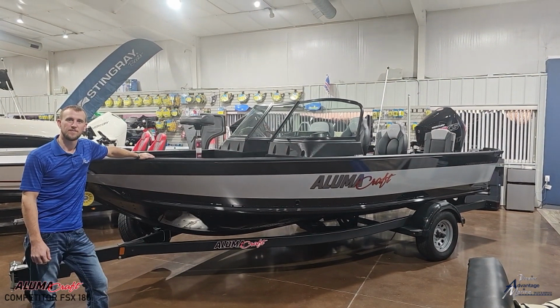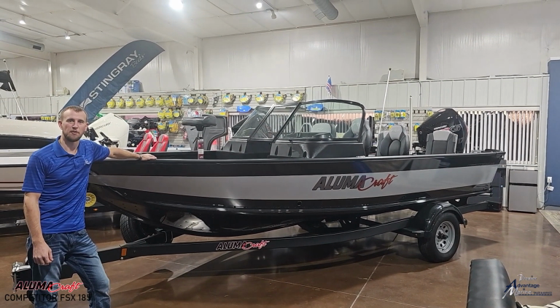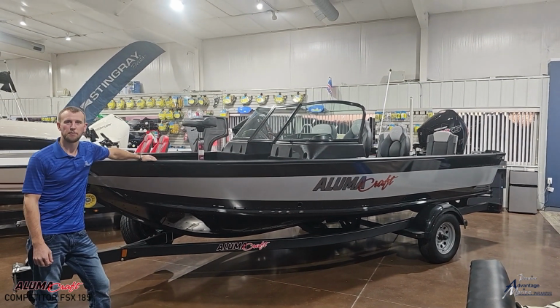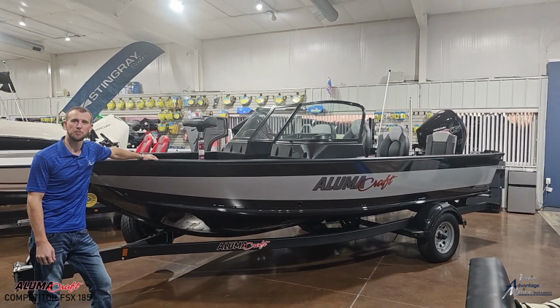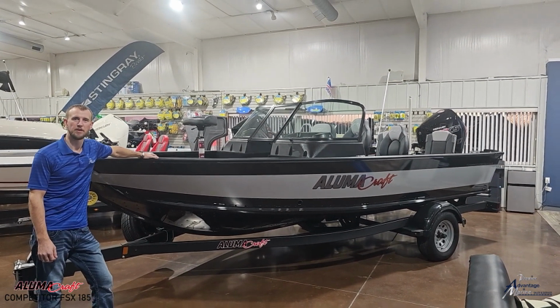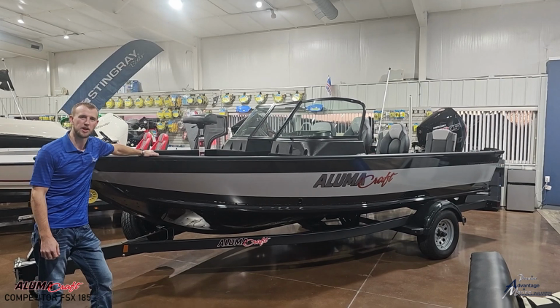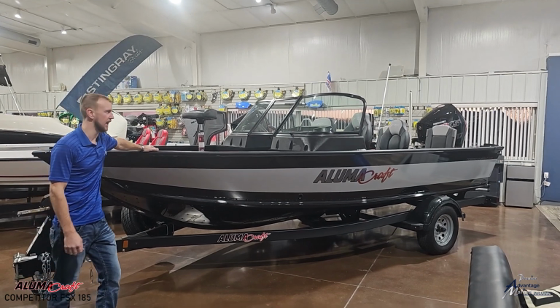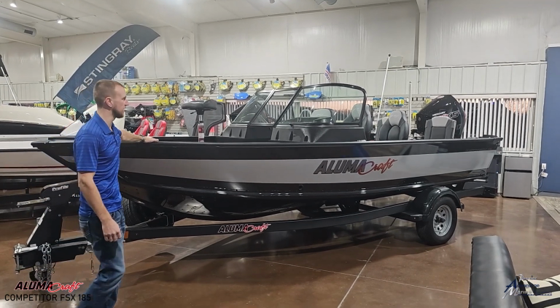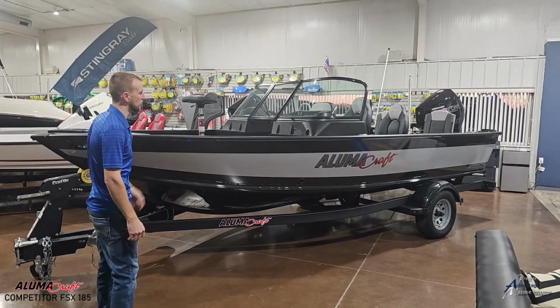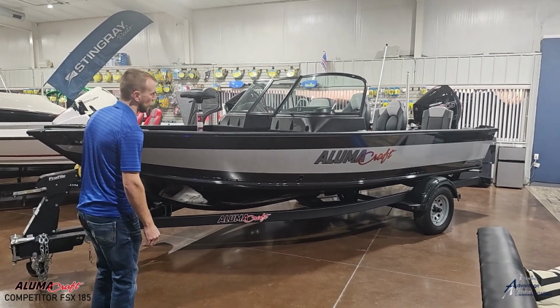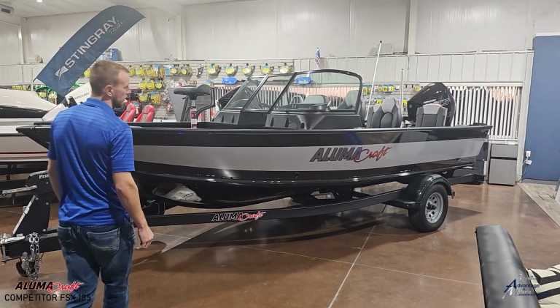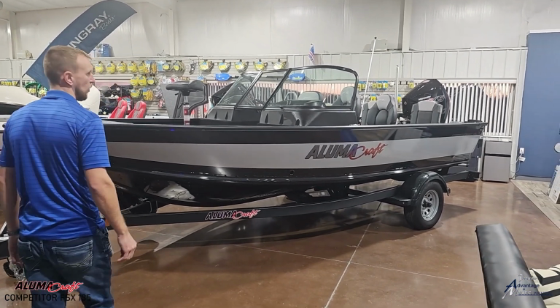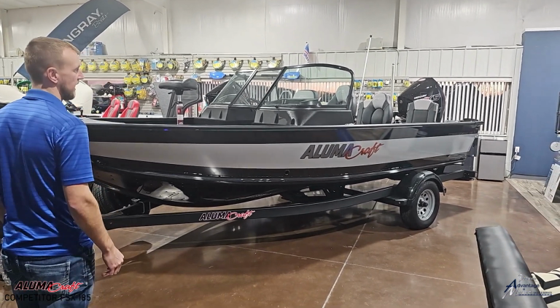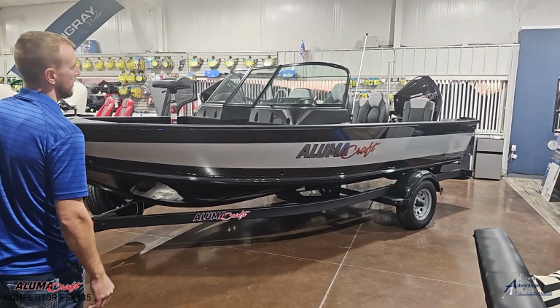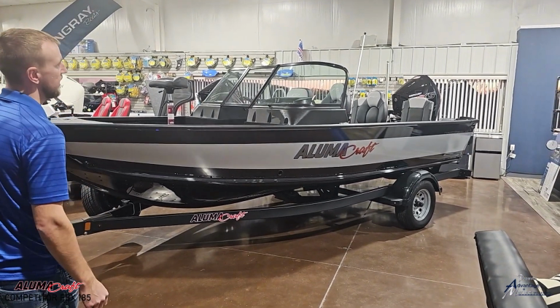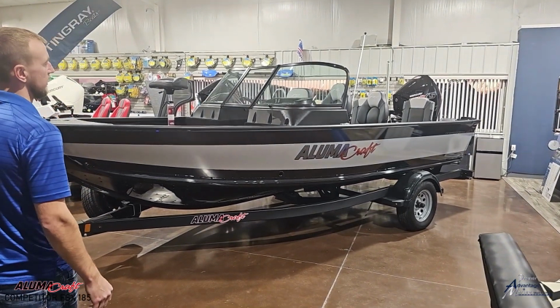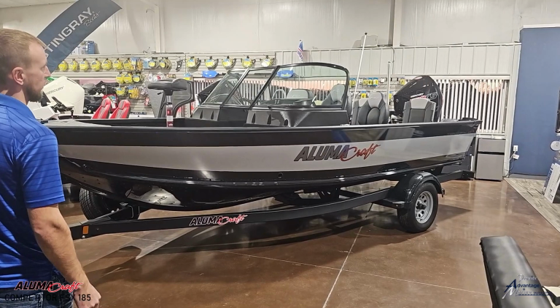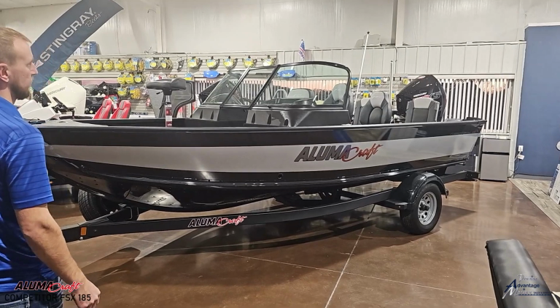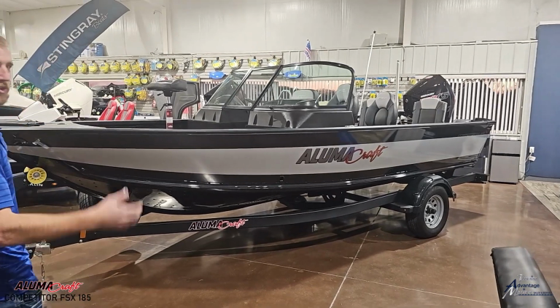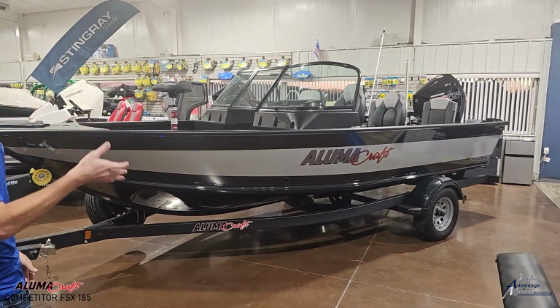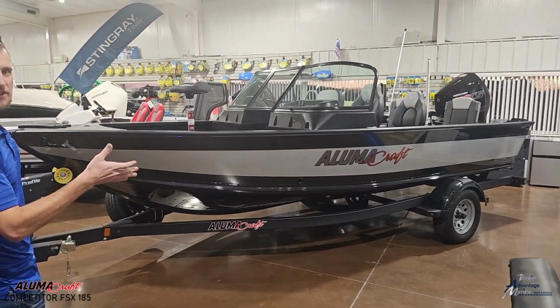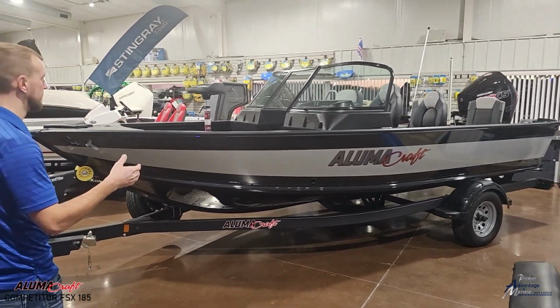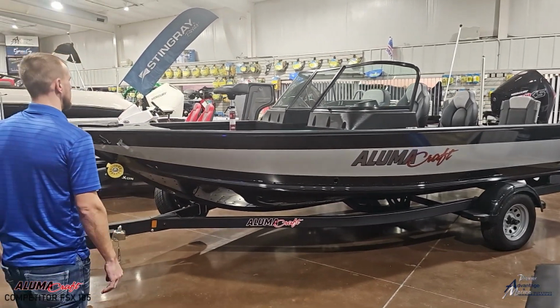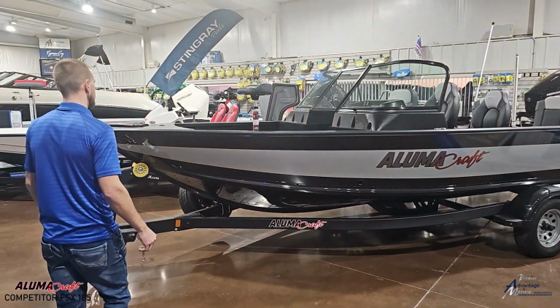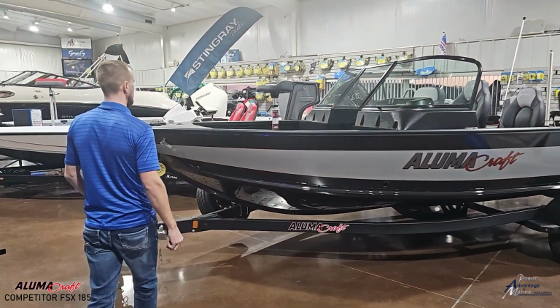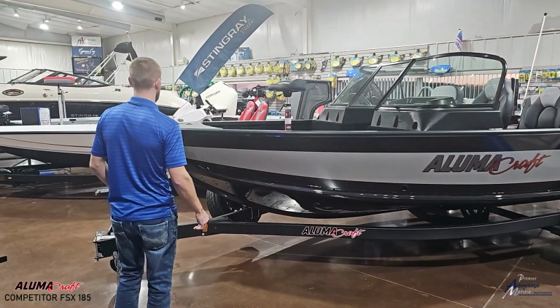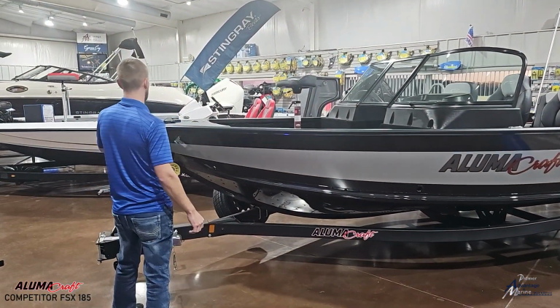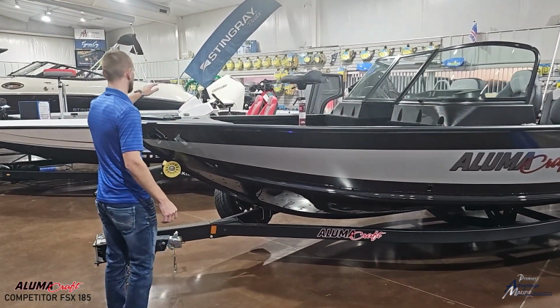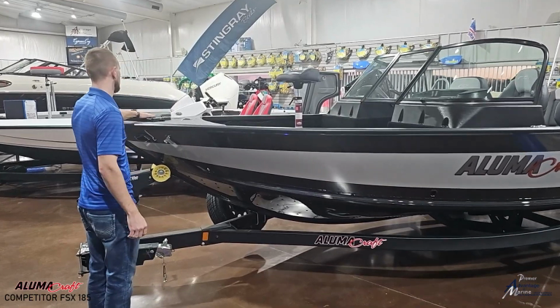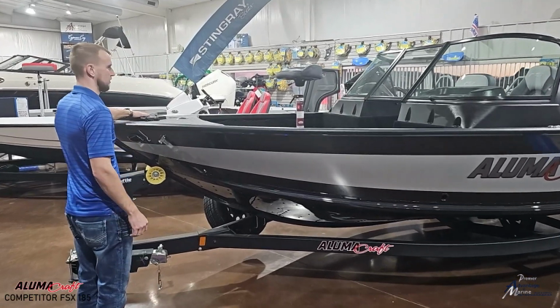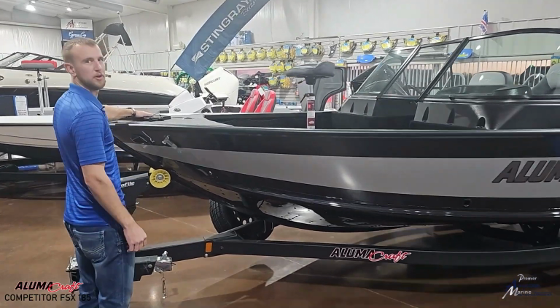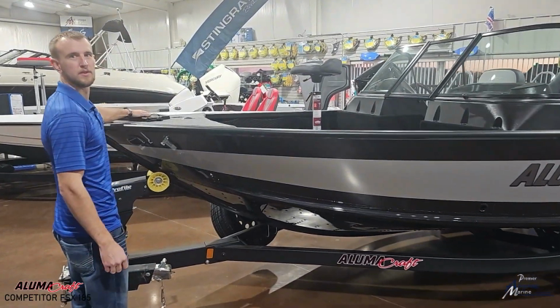Hey everyone, I'm Cody with Premier Advantage Marine. Behind me is a 2024 Alumicraft 185 Competitor with a 175 Pro XS engine on the back. Heading into the bow here, the first thing you'll notice is a quick release trolling motor.